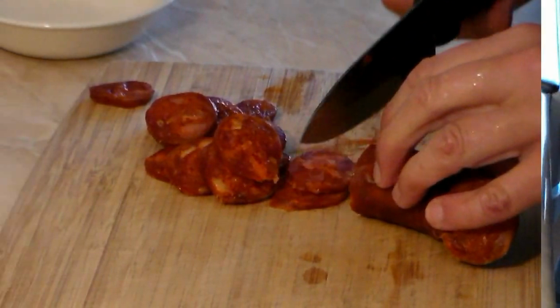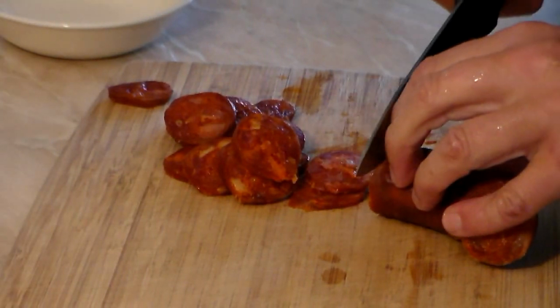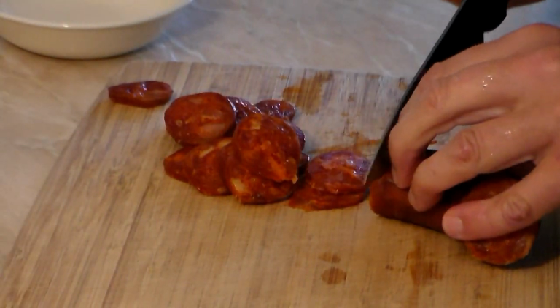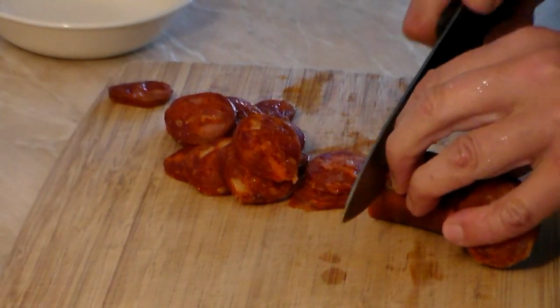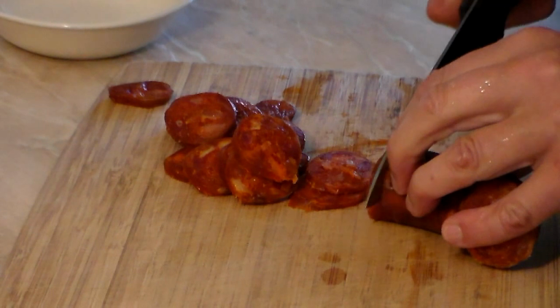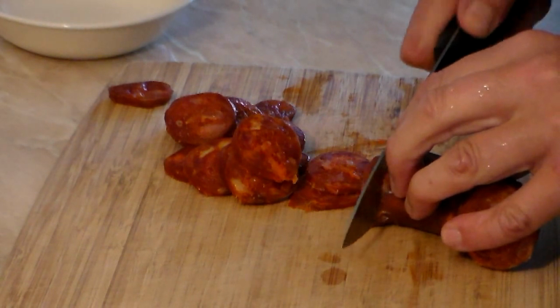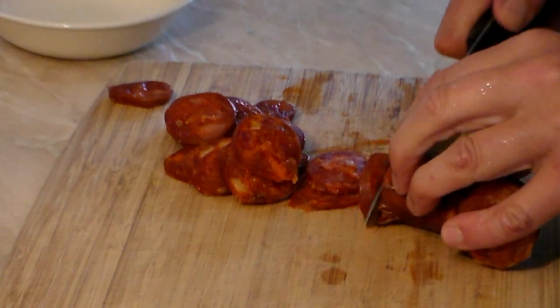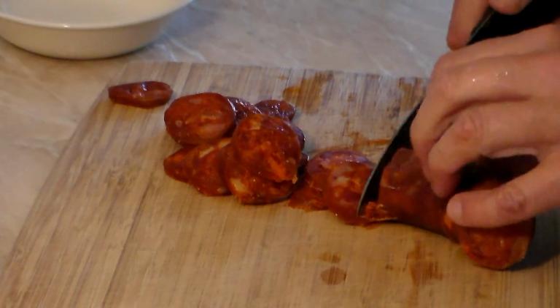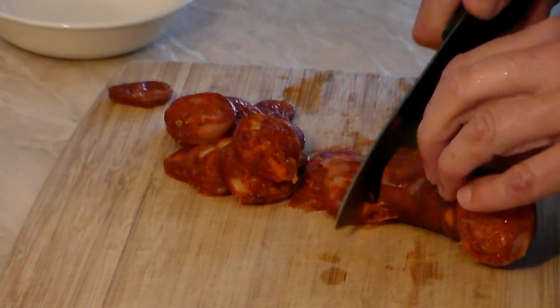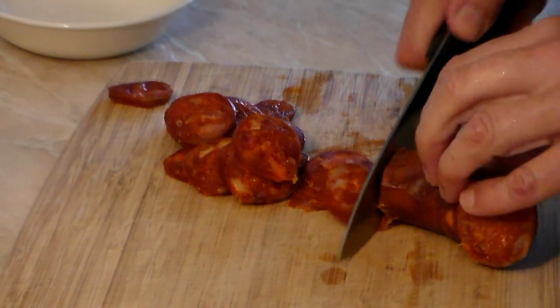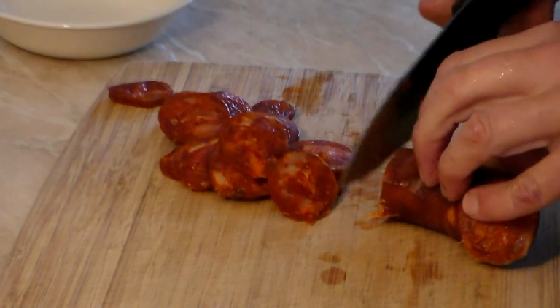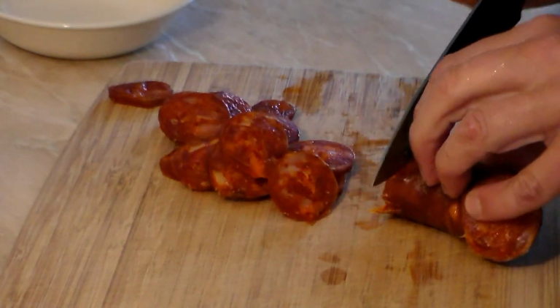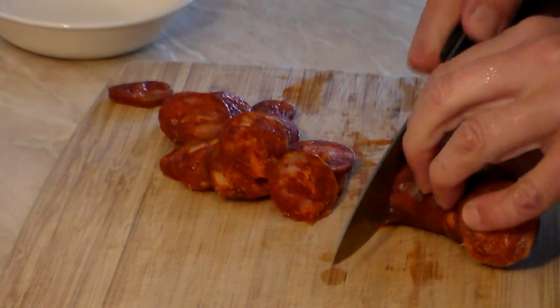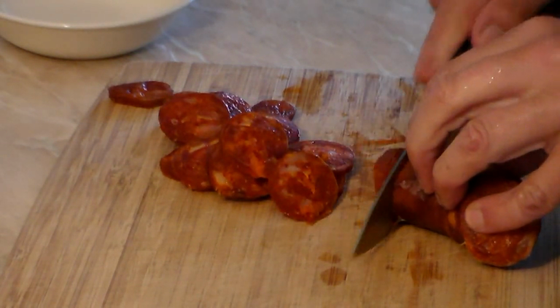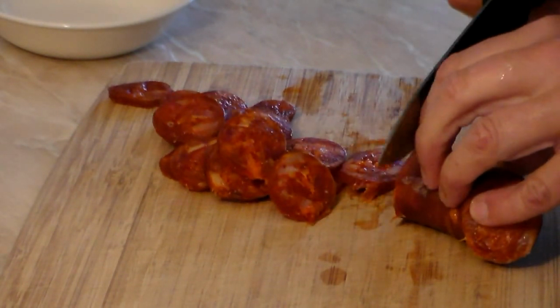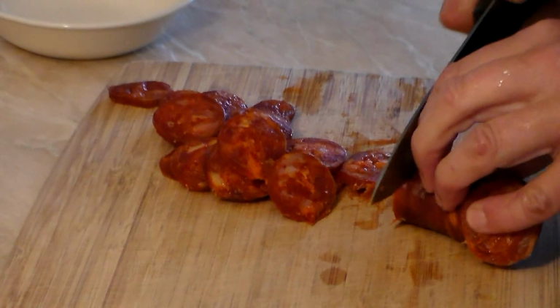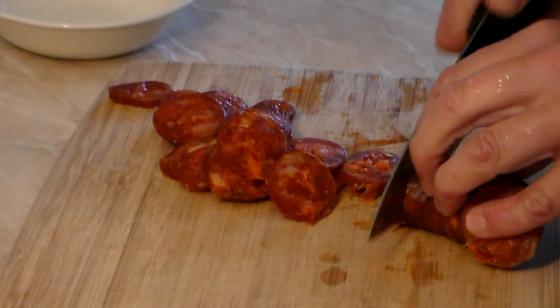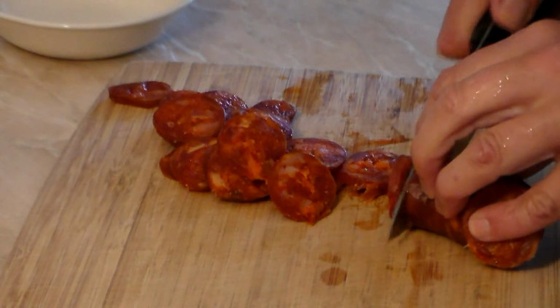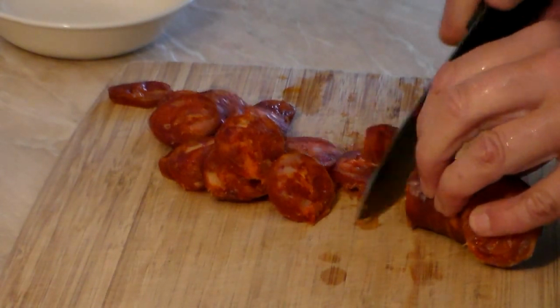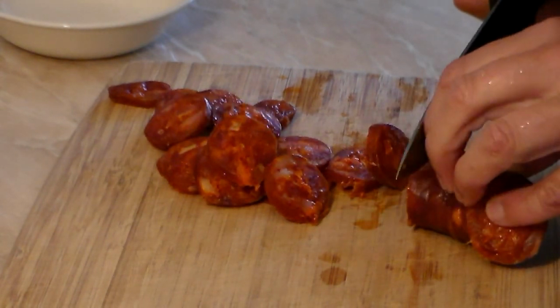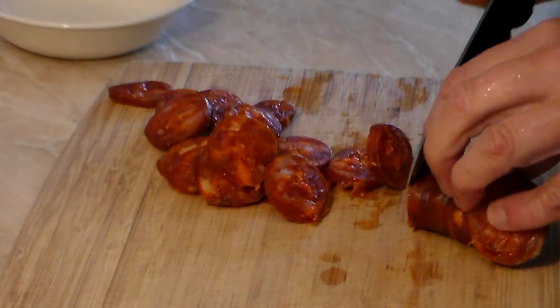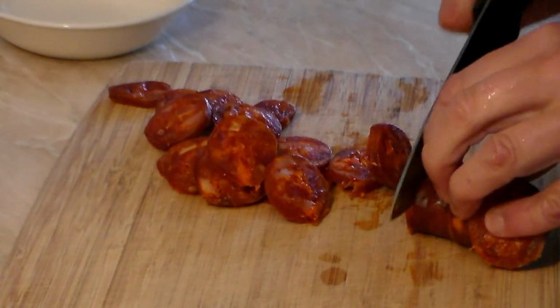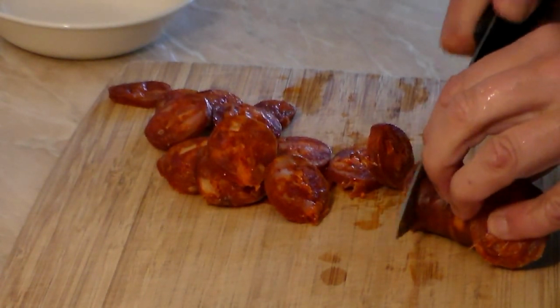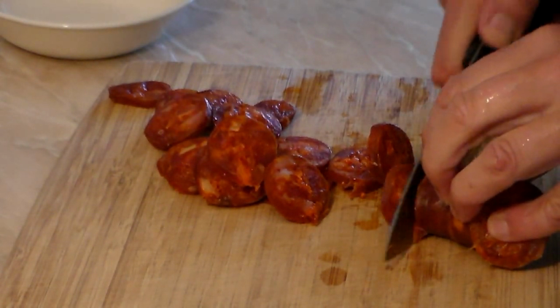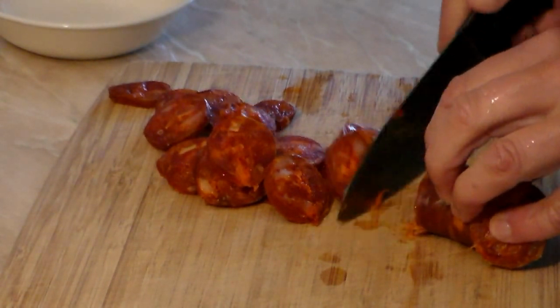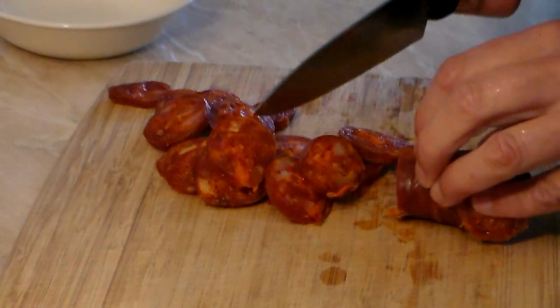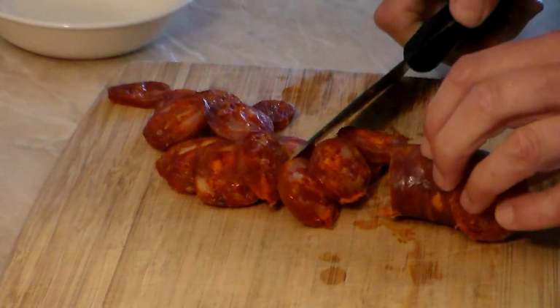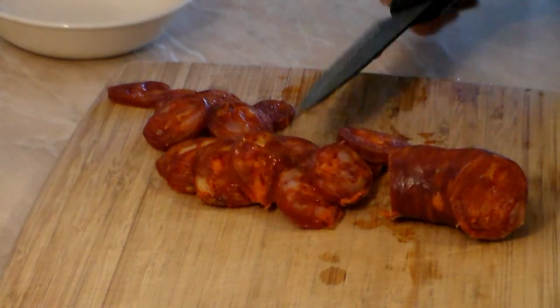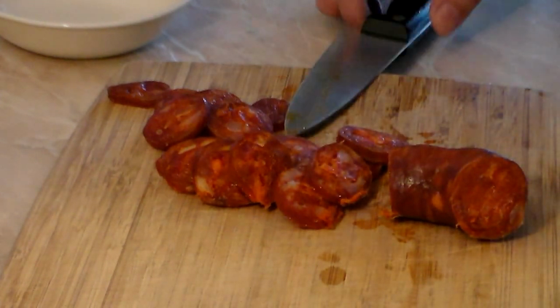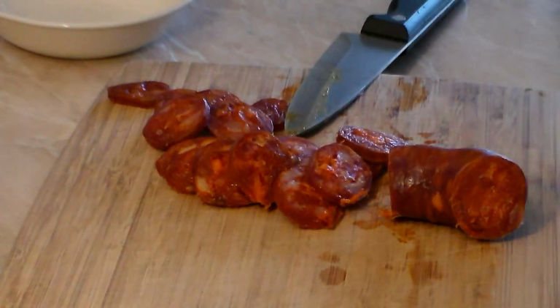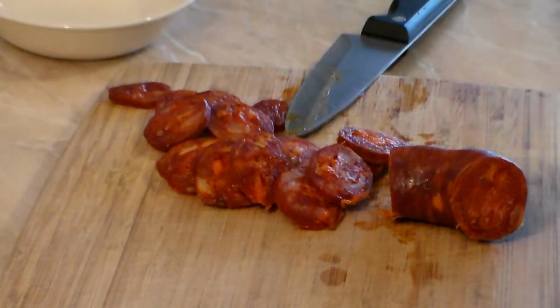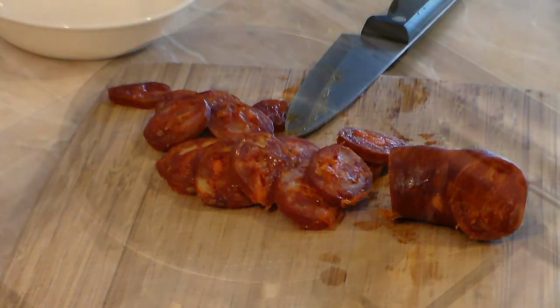Grab yourself about a pound to a pound and a half of chorizo — you can use any kind of sausage. Cut it as thin as possible, as you see here on the video — not too large and not too small. Now let's put that on the side.